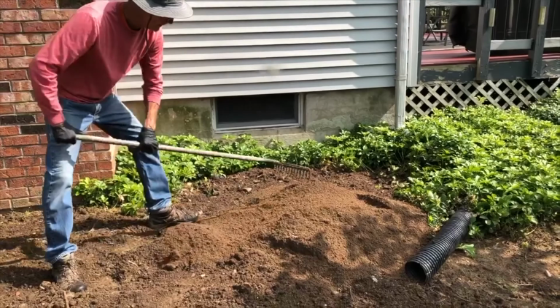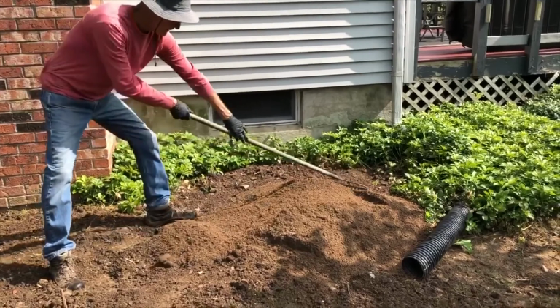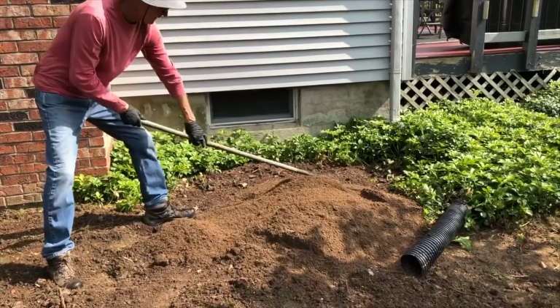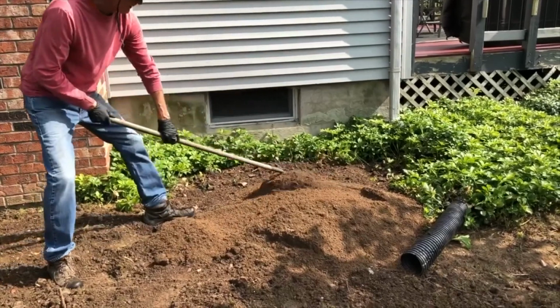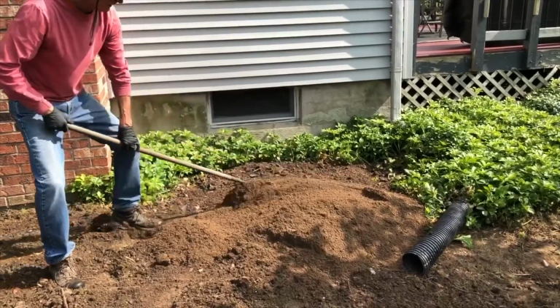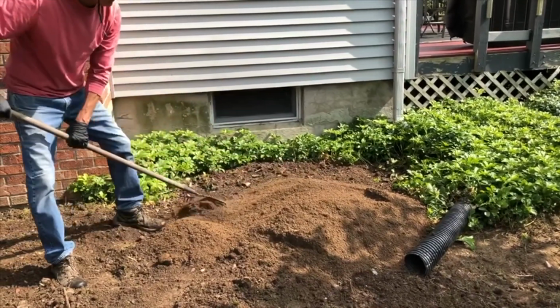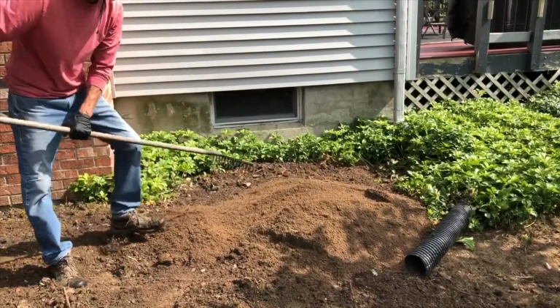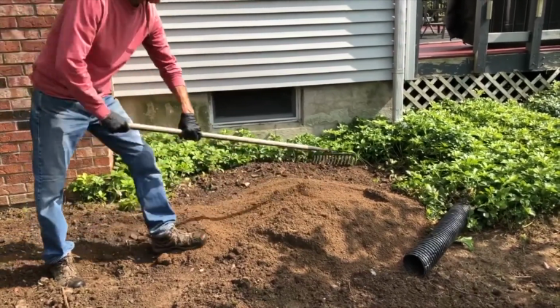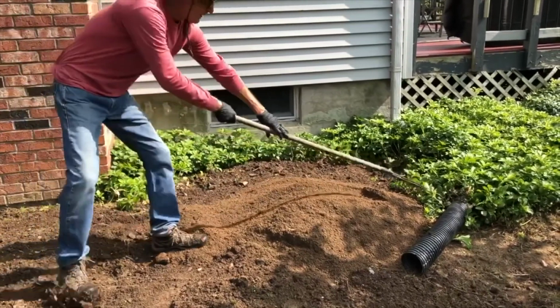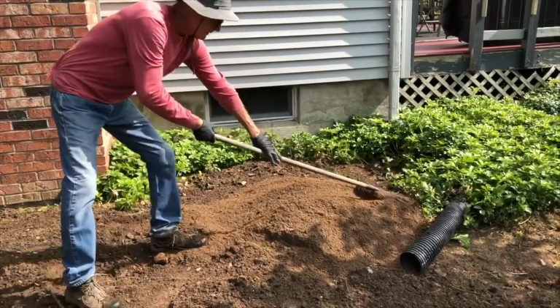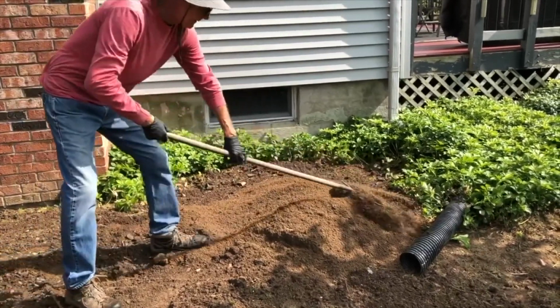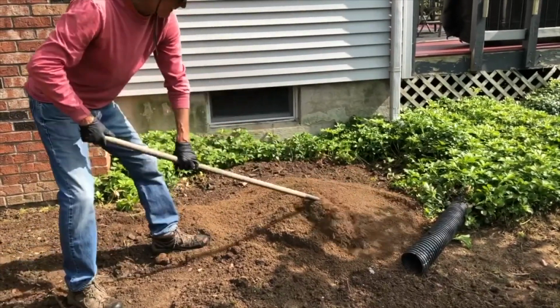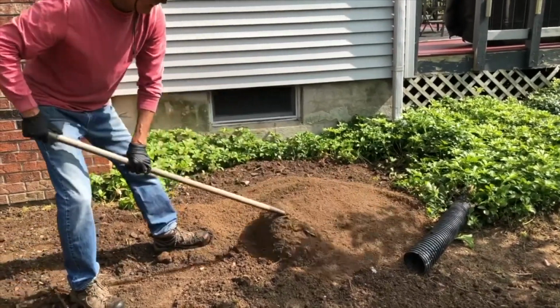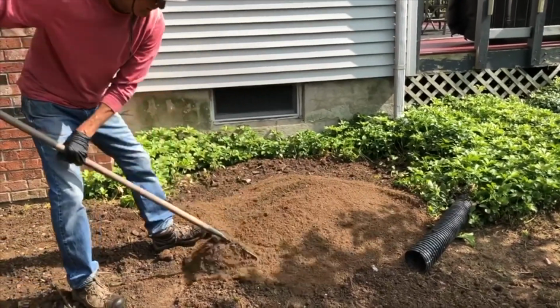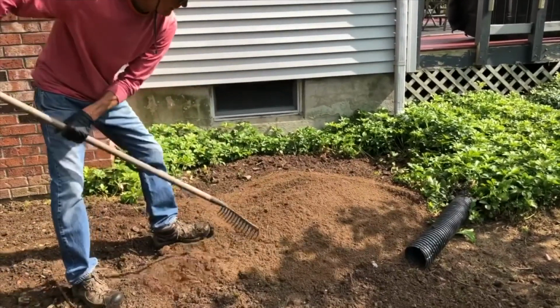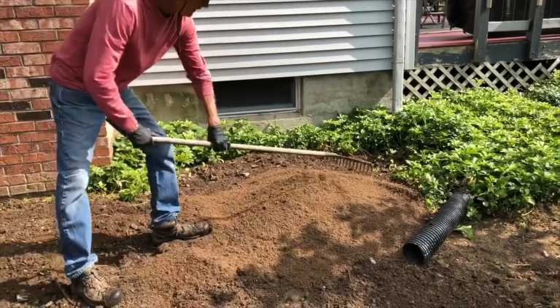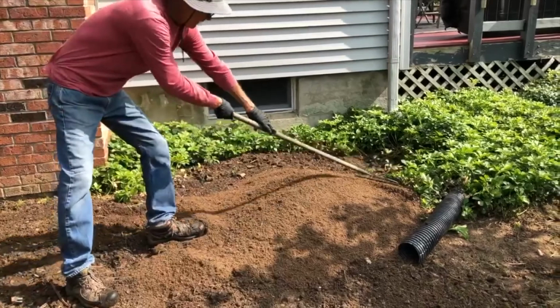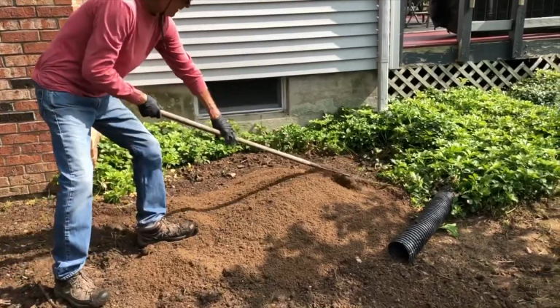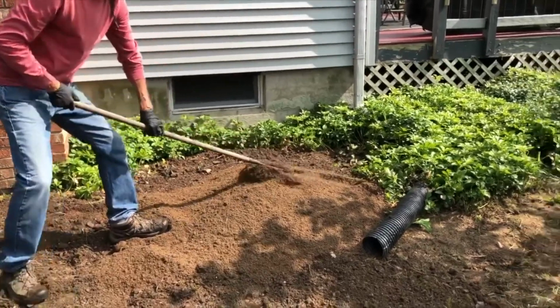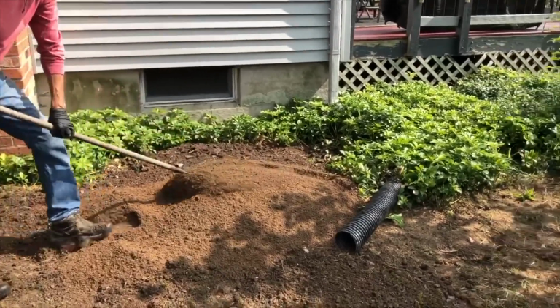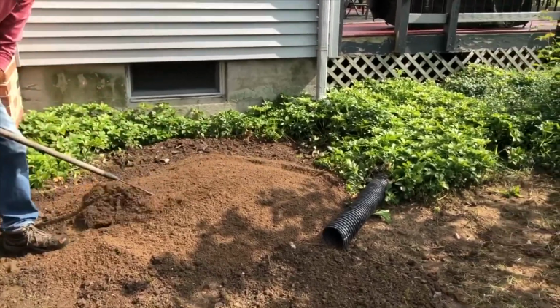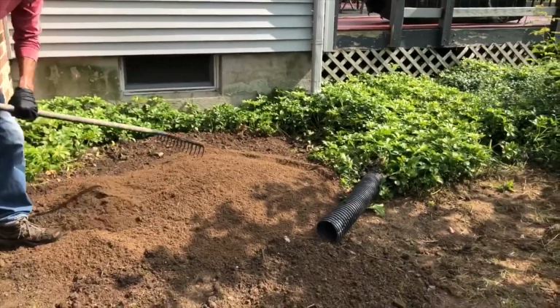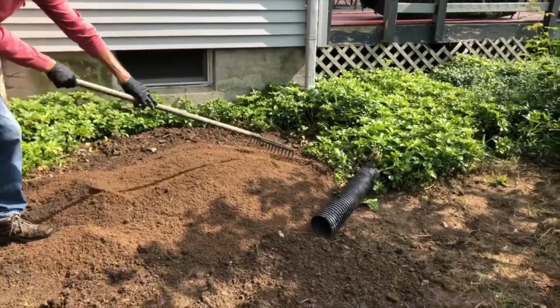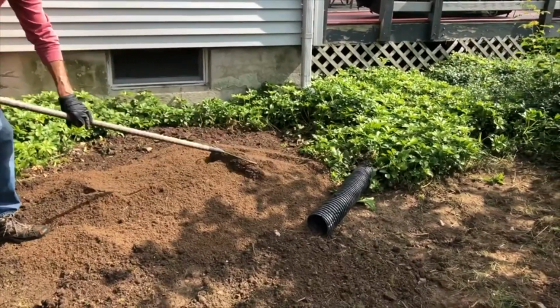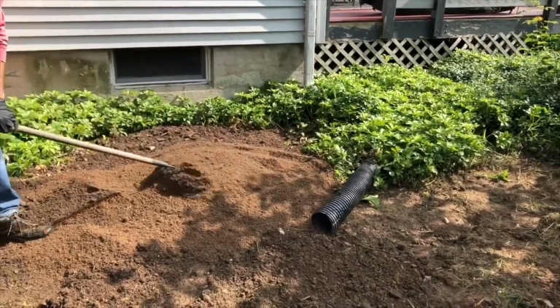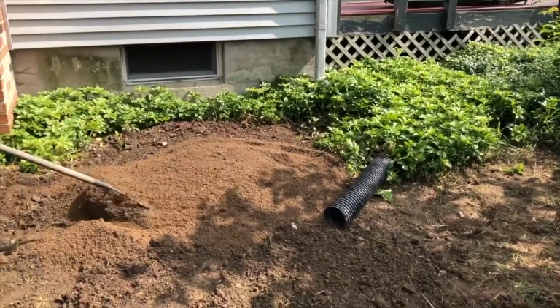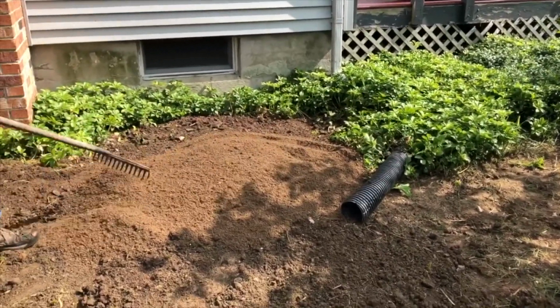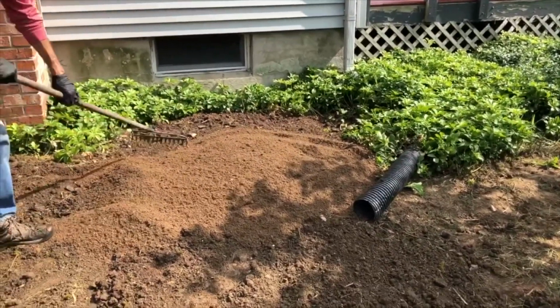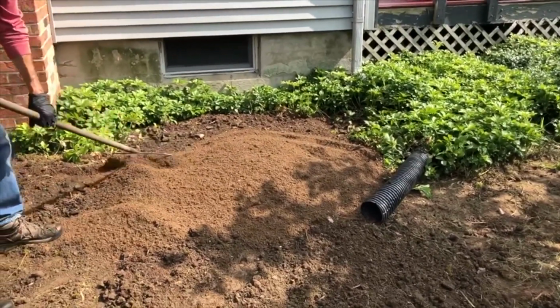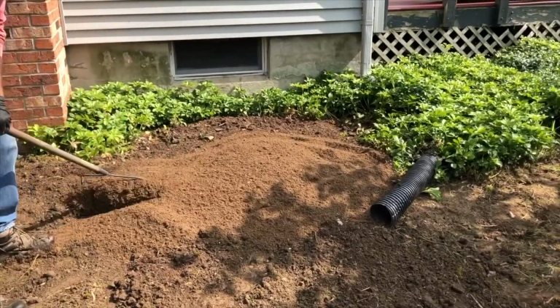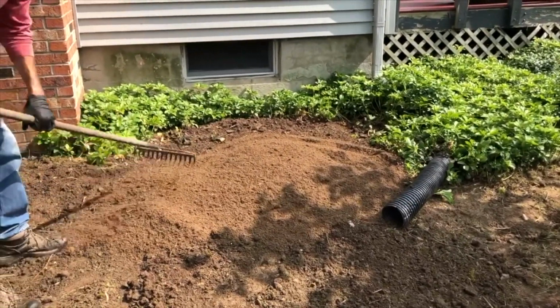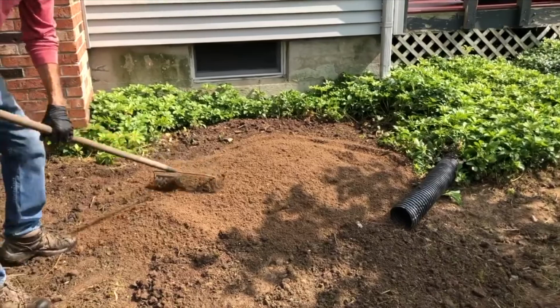If possible, always have the soil dropped close to the design area, so all your energy is not used to haul it in but just to grade off the soil.